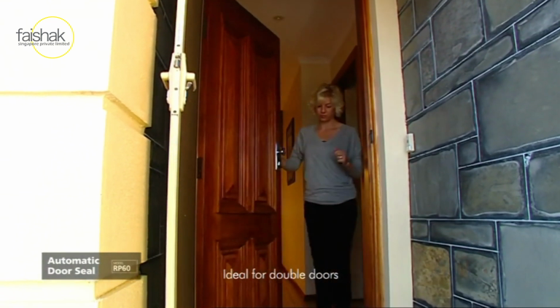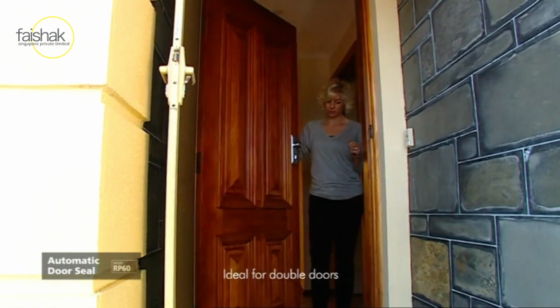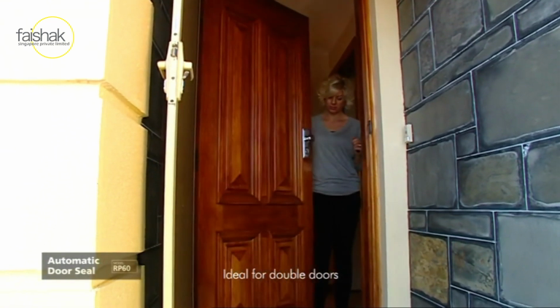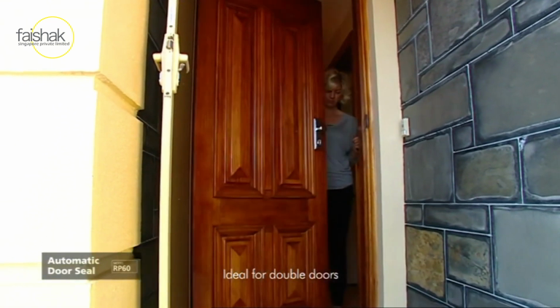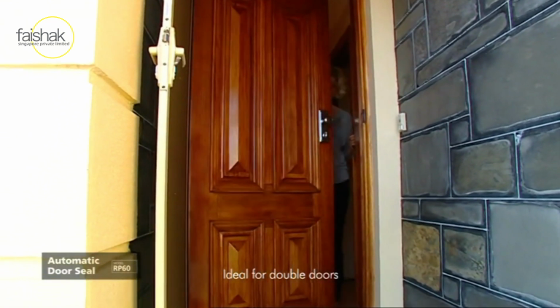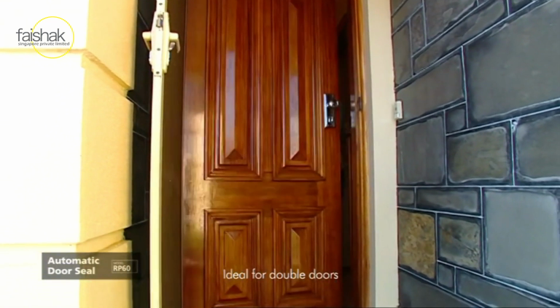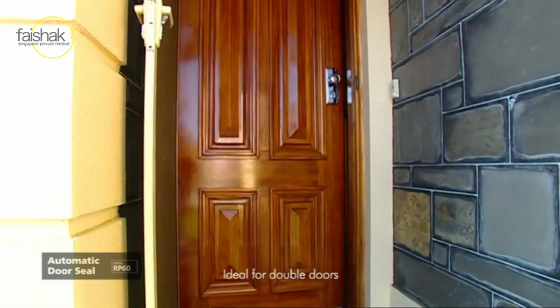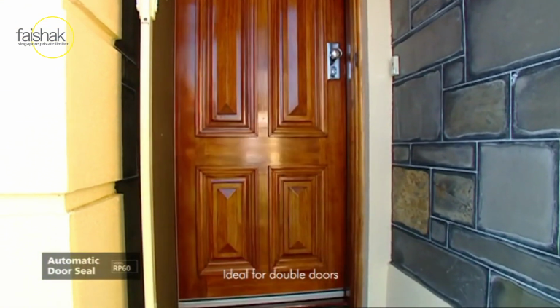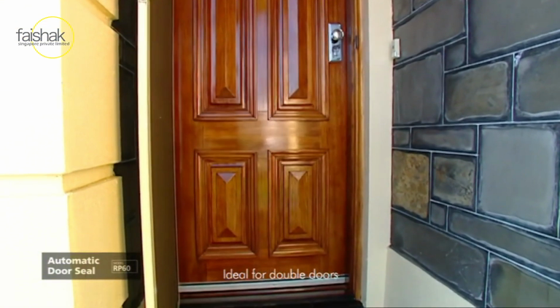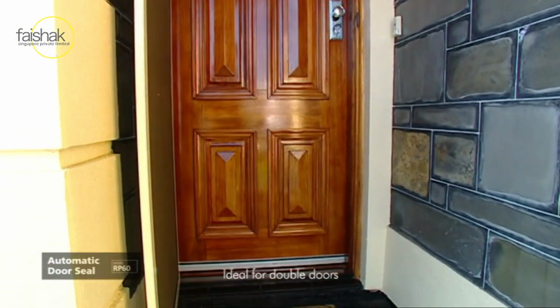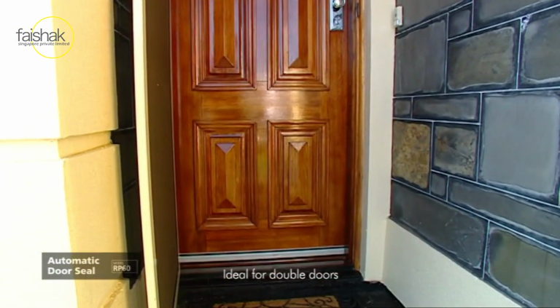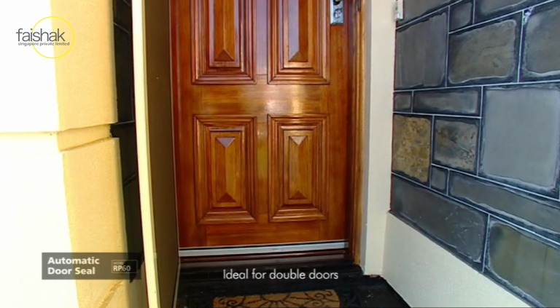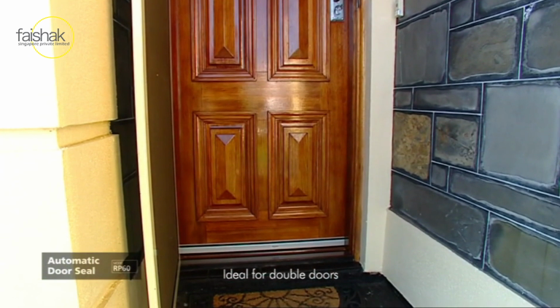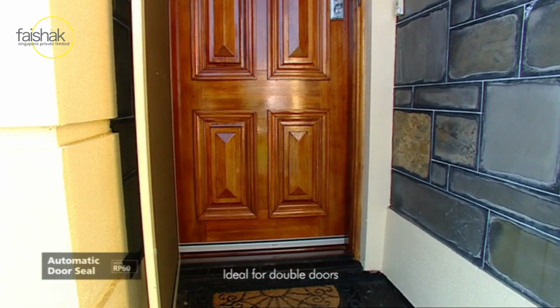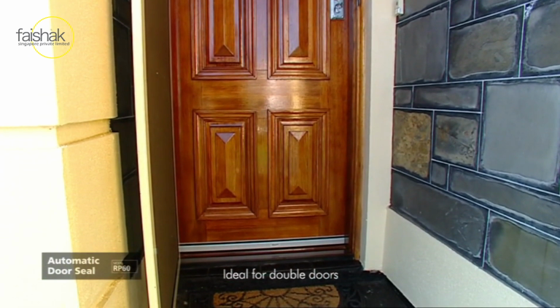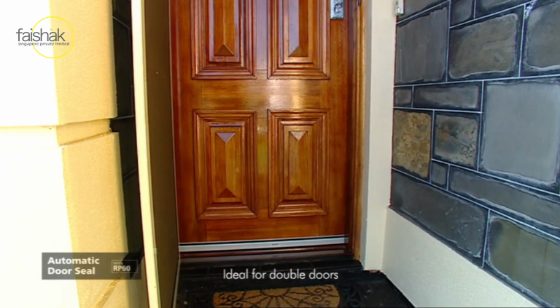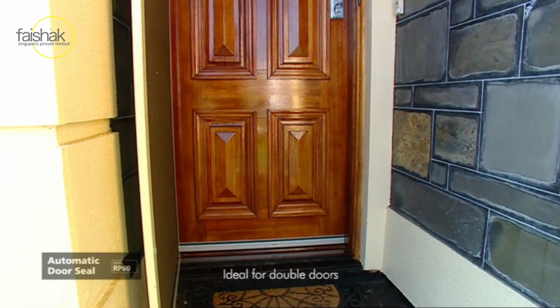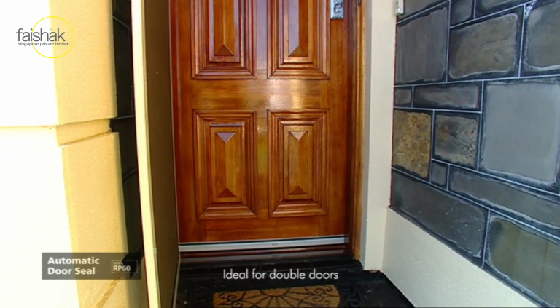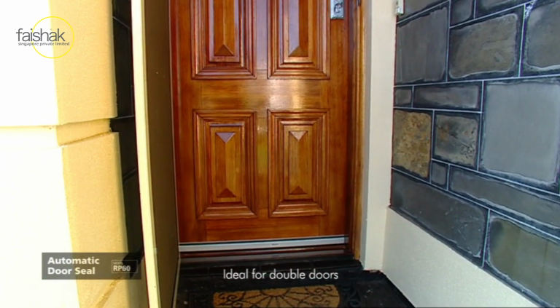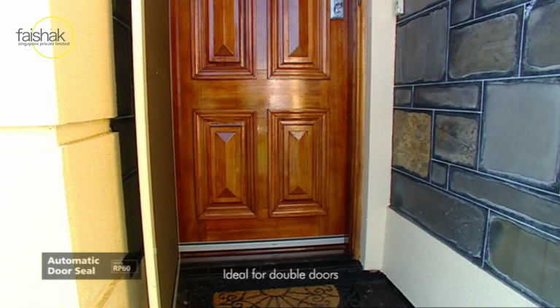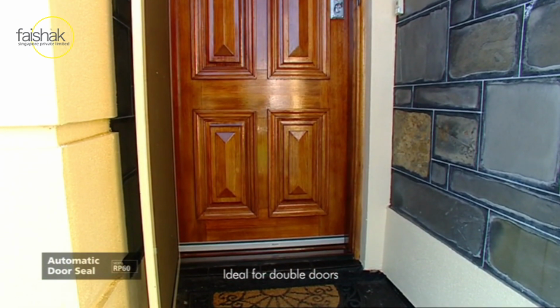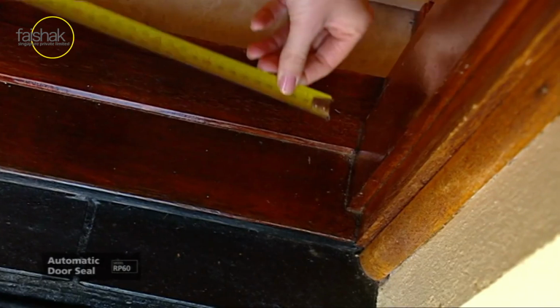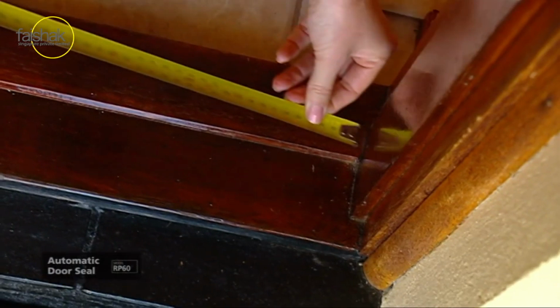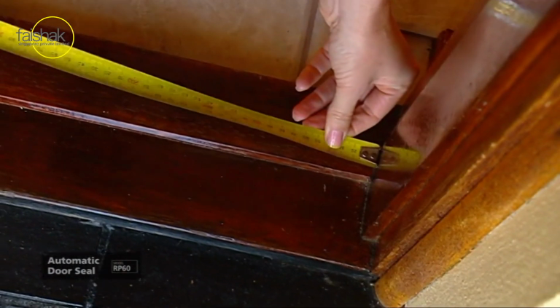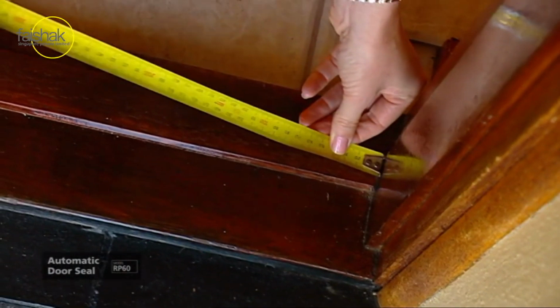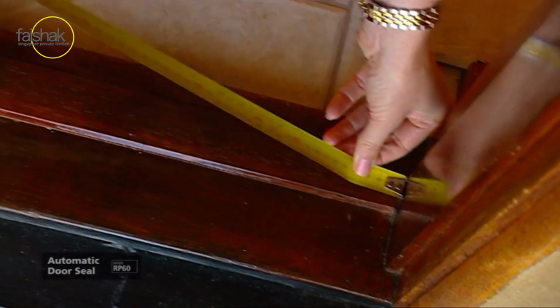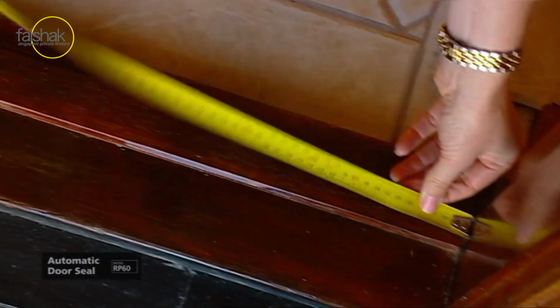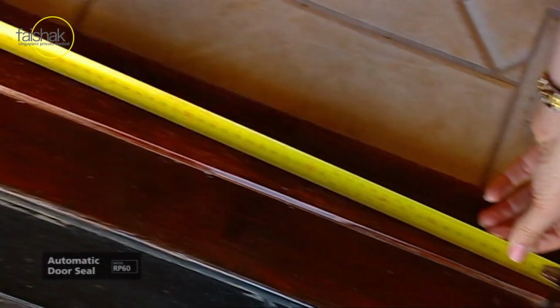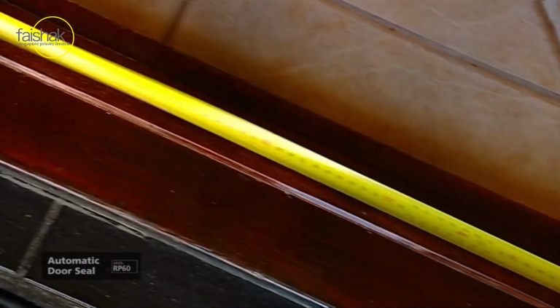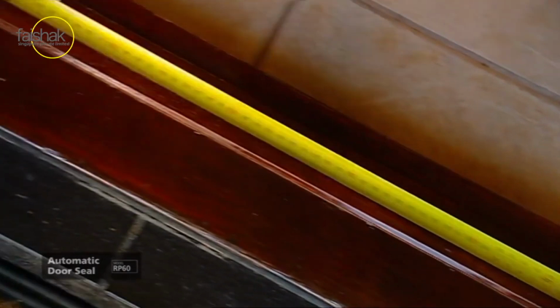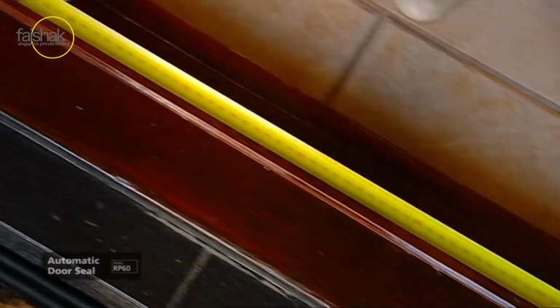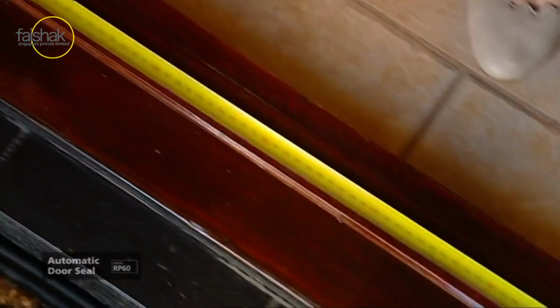Fitting the RP60 takes only a few moments and requires only a few basic tools. Begin by measuring the distance between the doorstops.